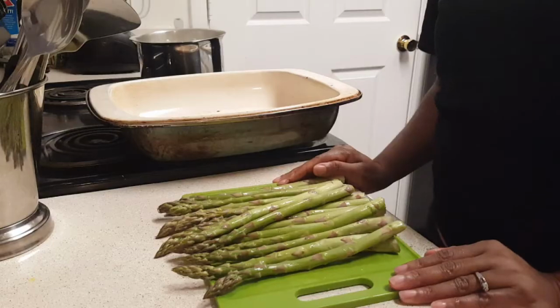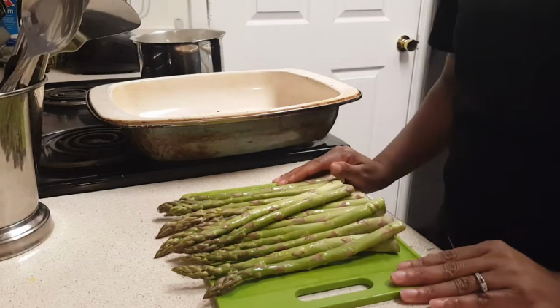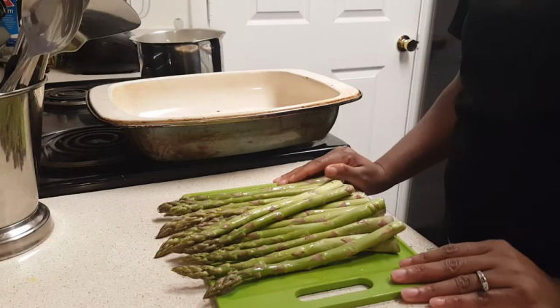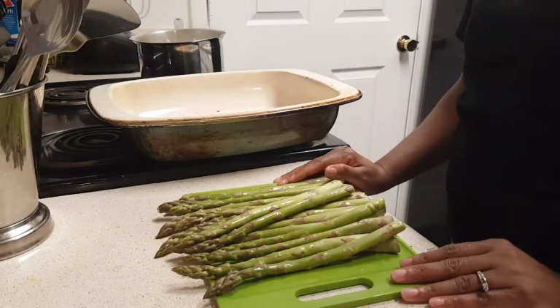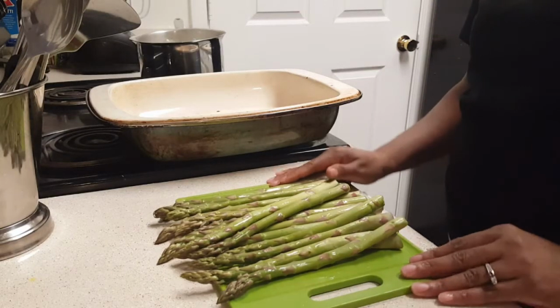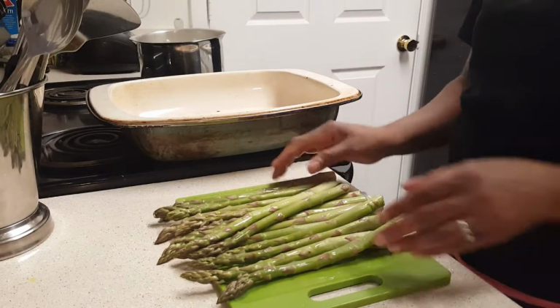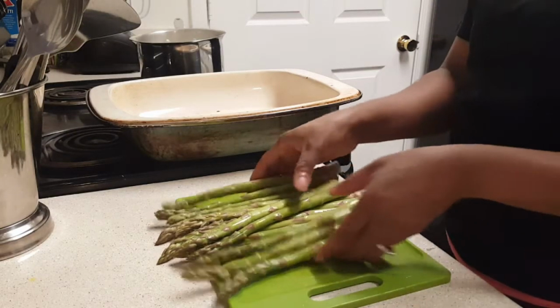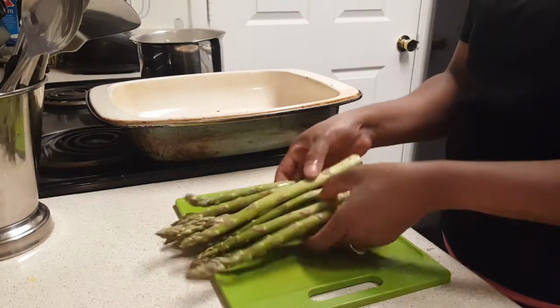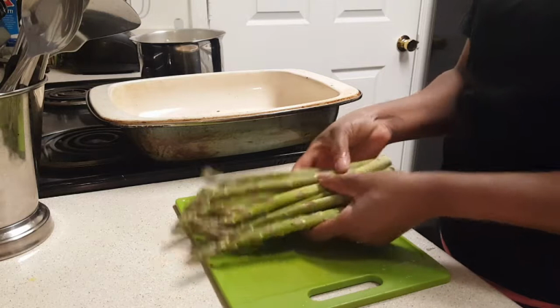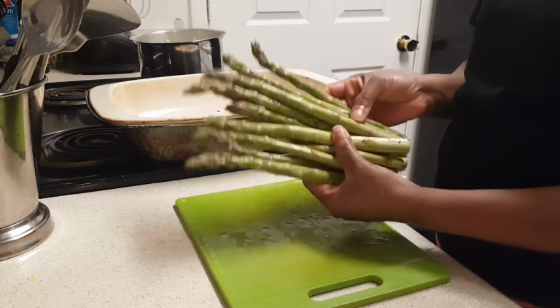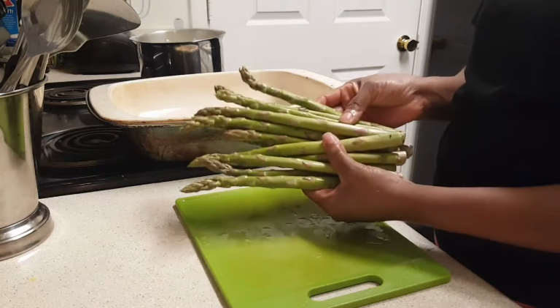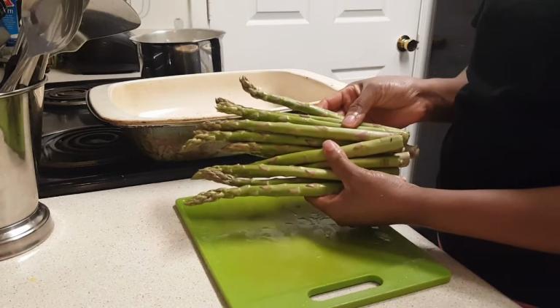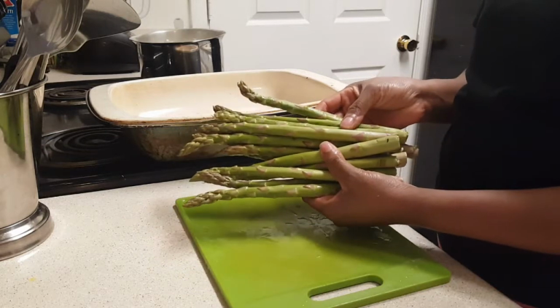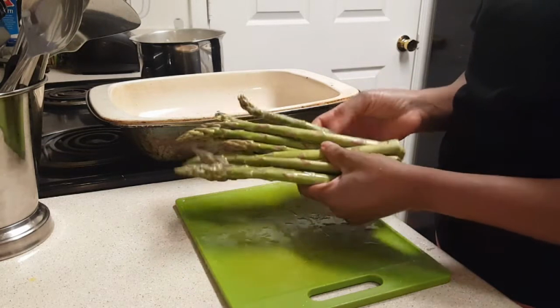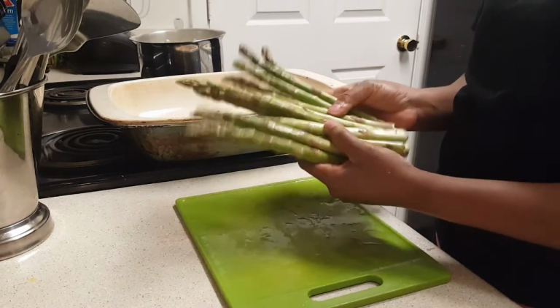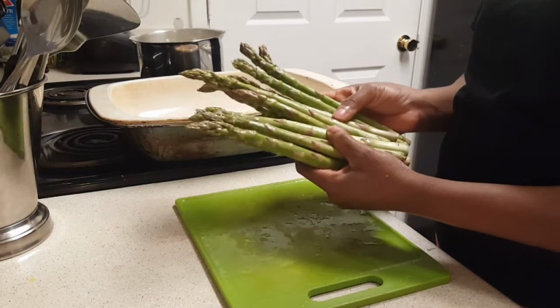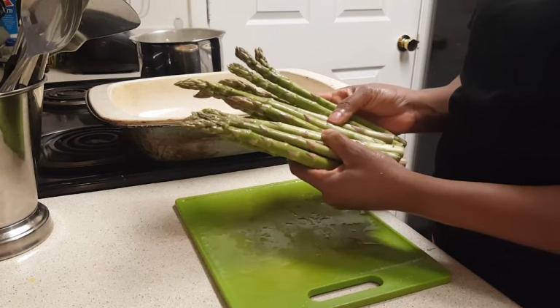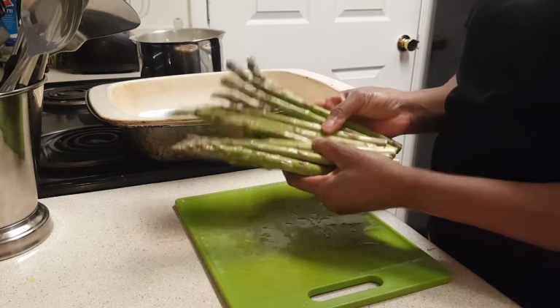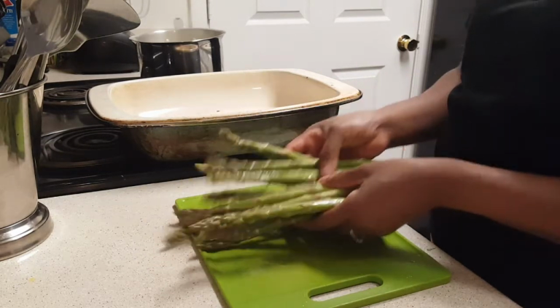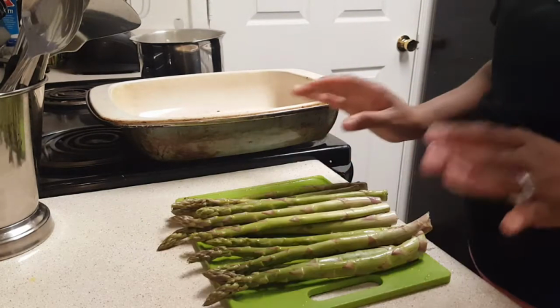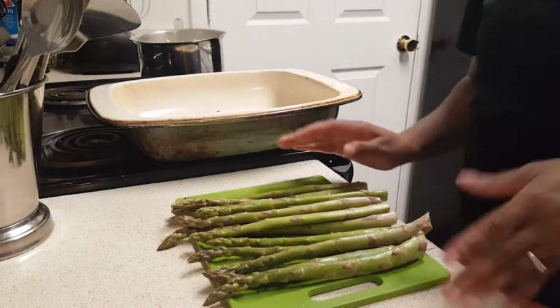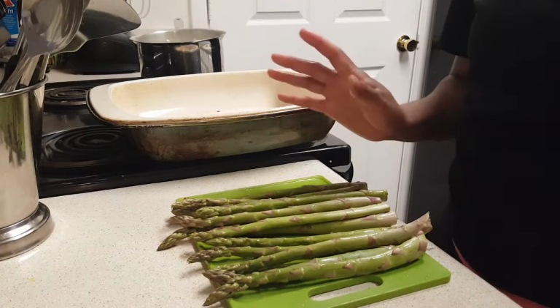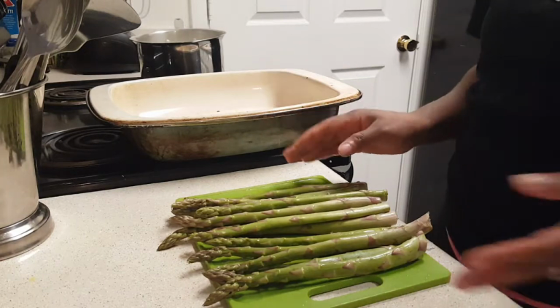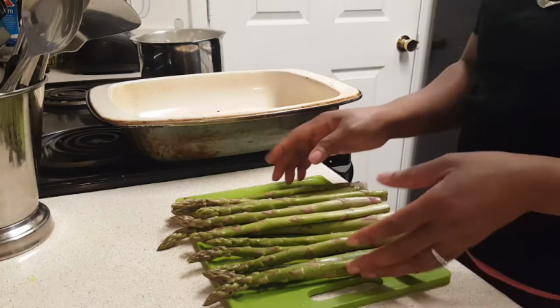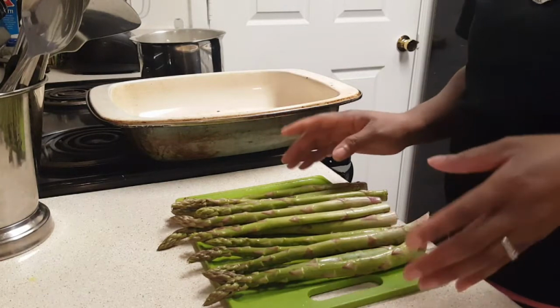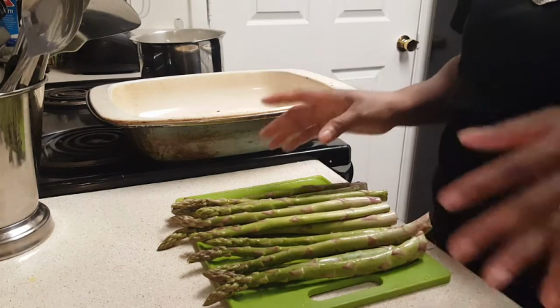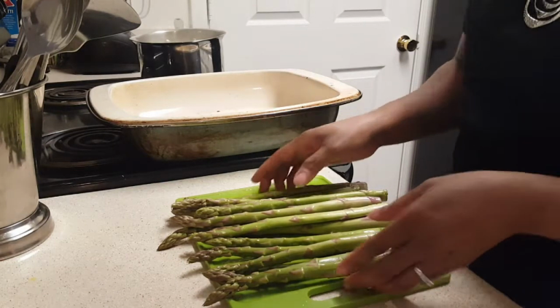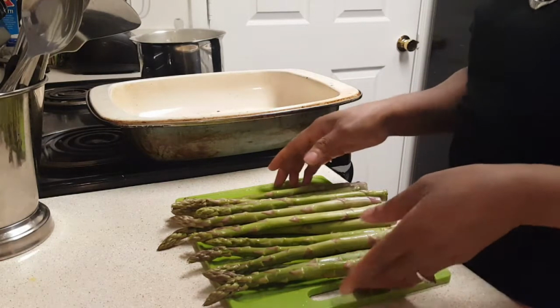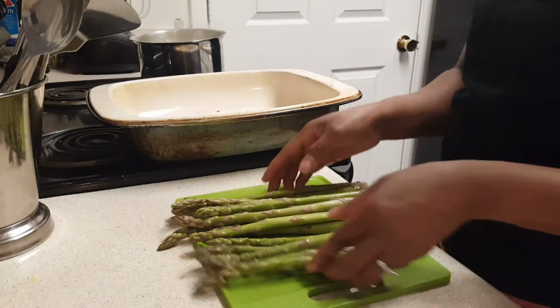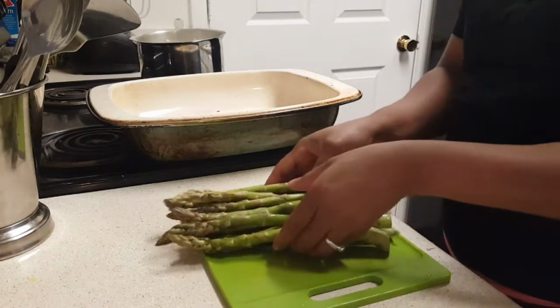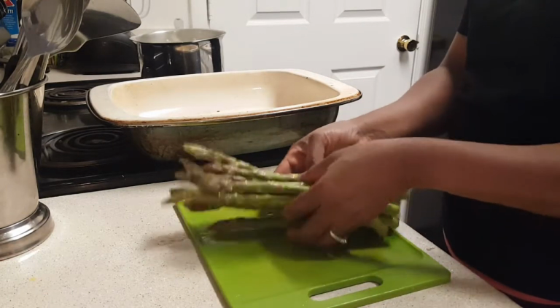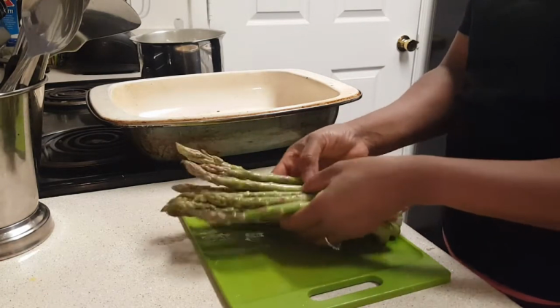Welcome to Homestead Heart! Today we are going to roast some asparagus. This is going to be really simple and really quick.